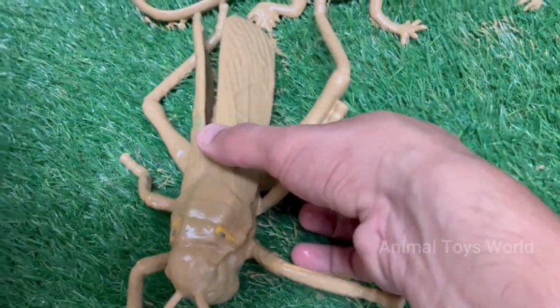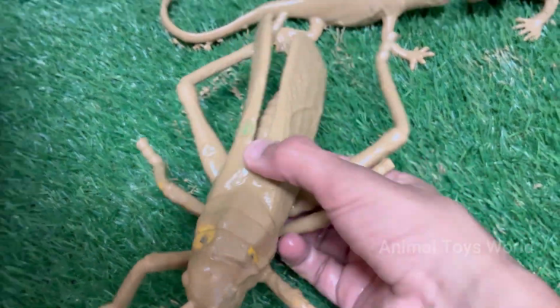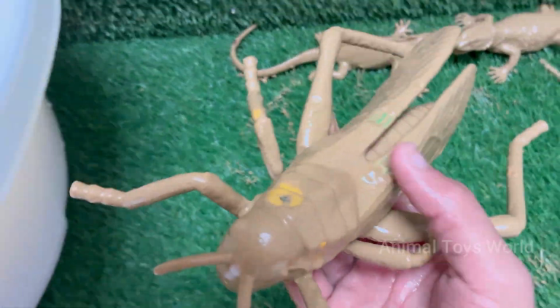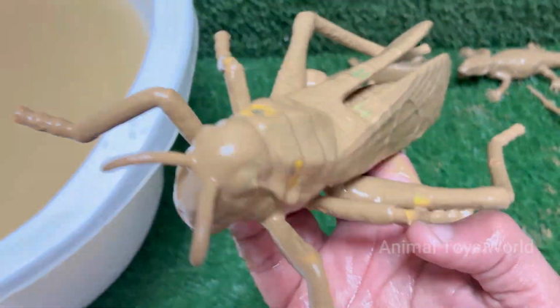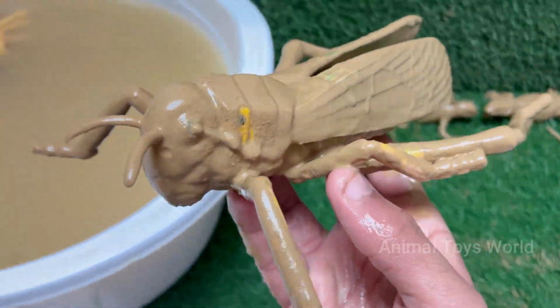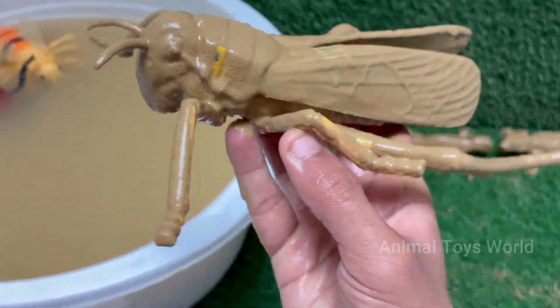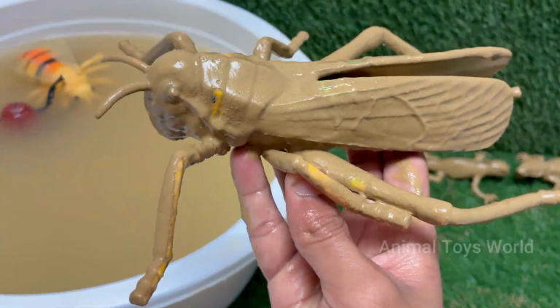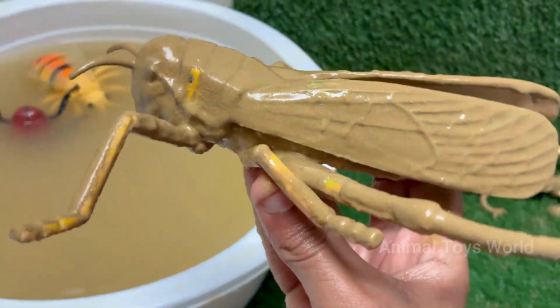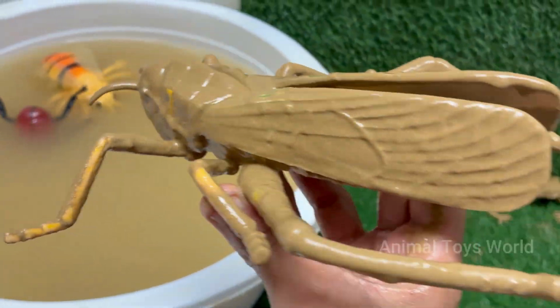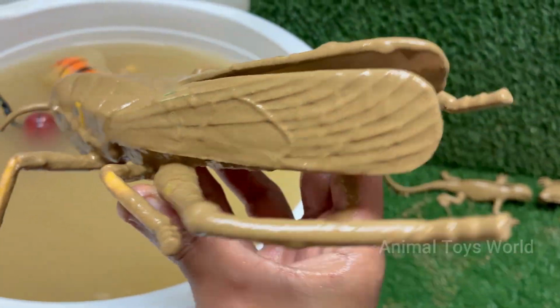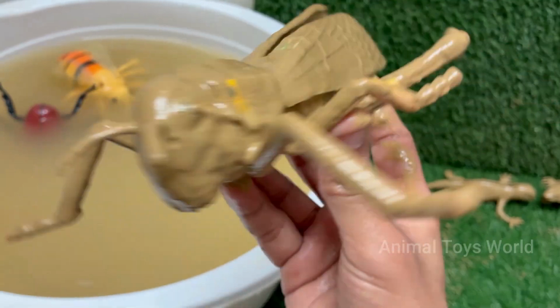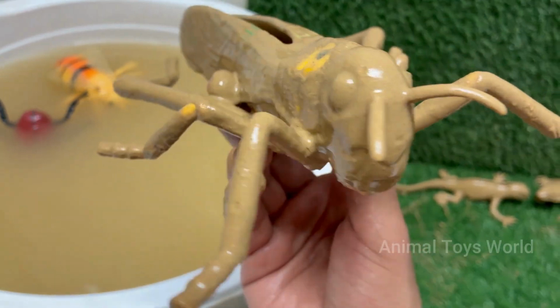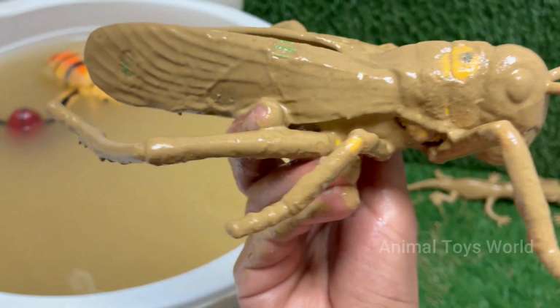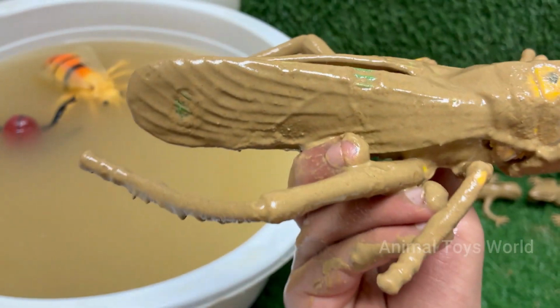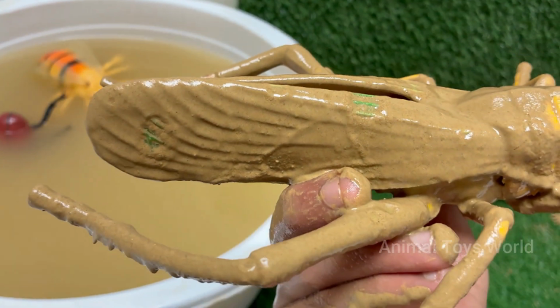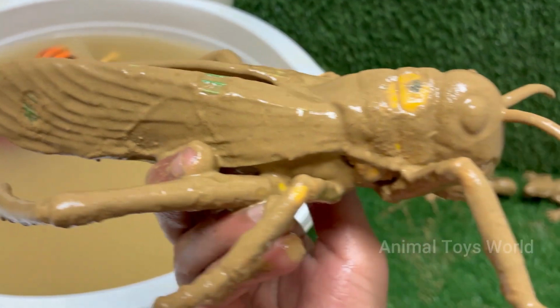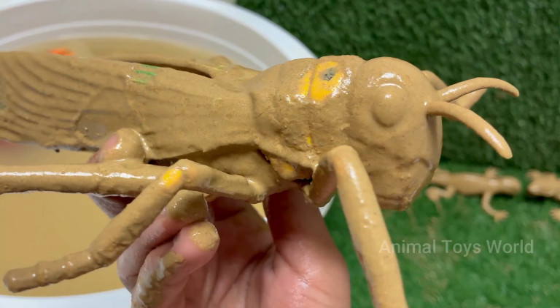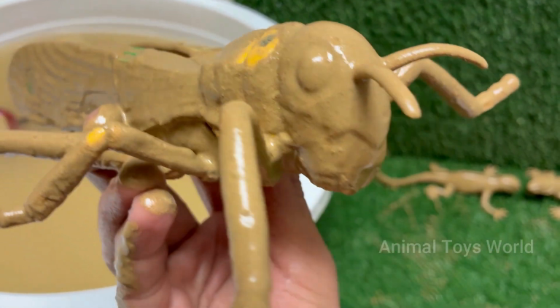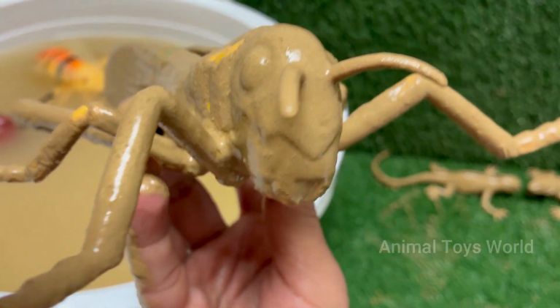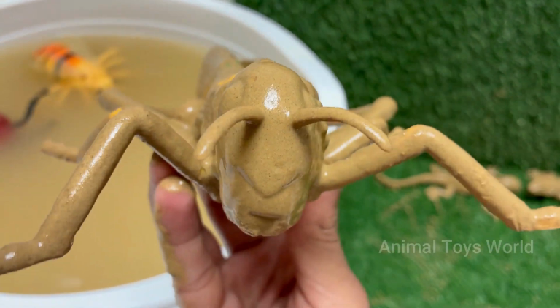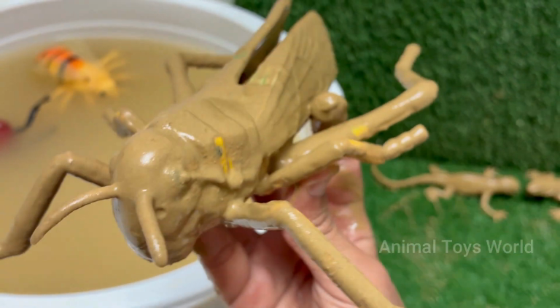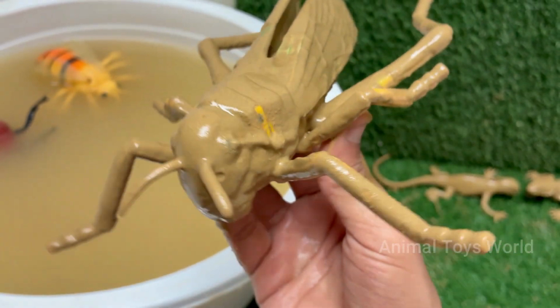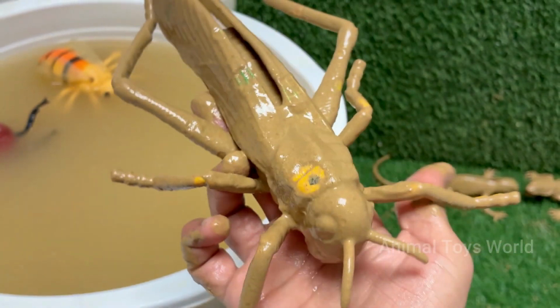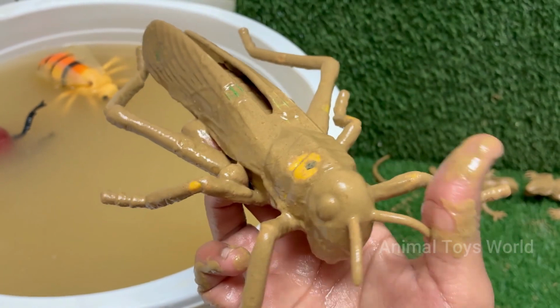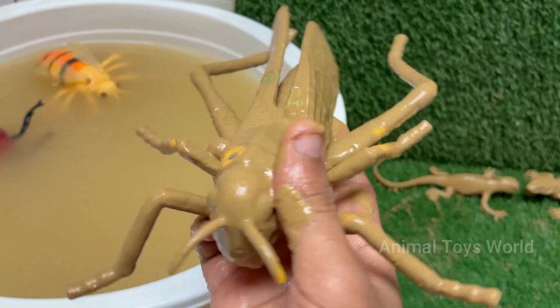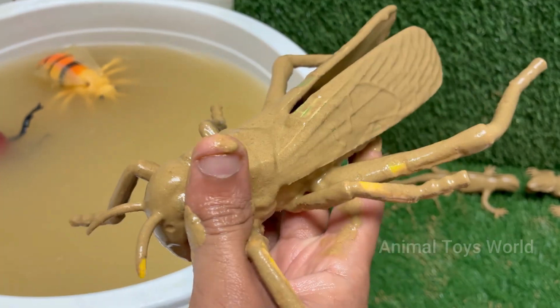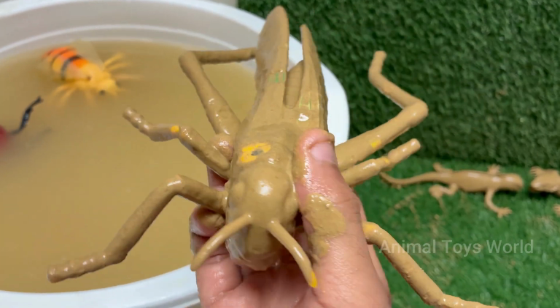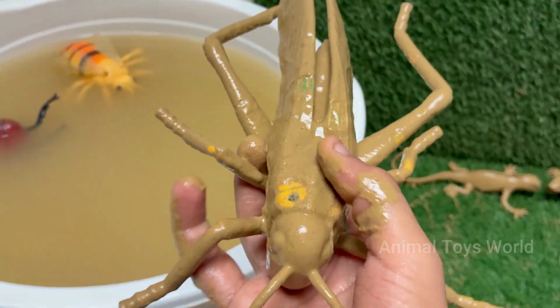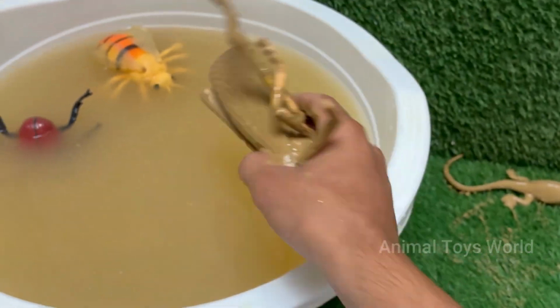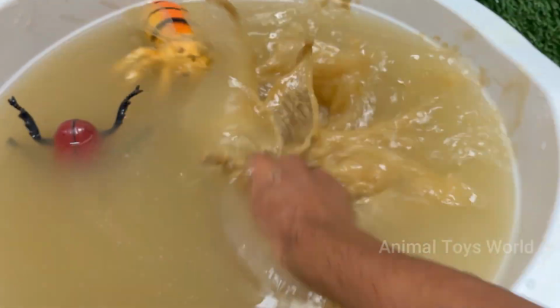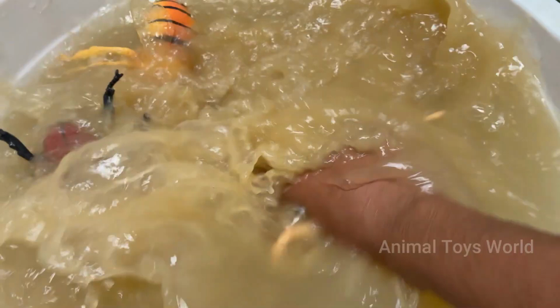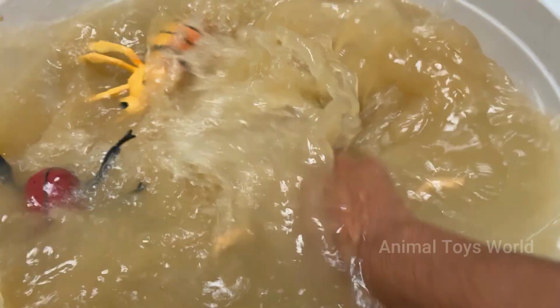Grasshoppers can jump up to 20 times their body length thanks to their strong hind legs. Grasshoppers make sounds, called stridulation, by rubbing their hind legs against their wings to attract females.